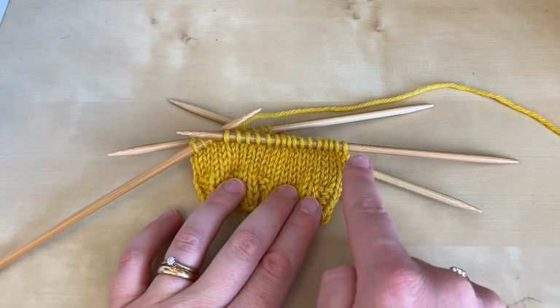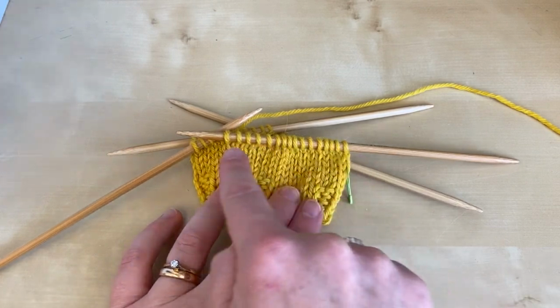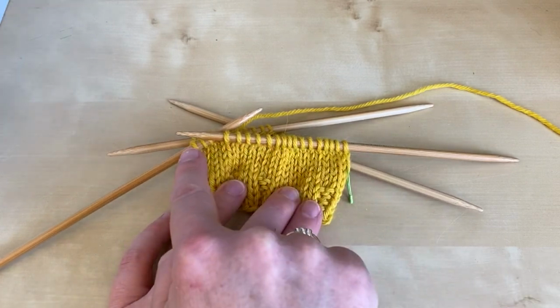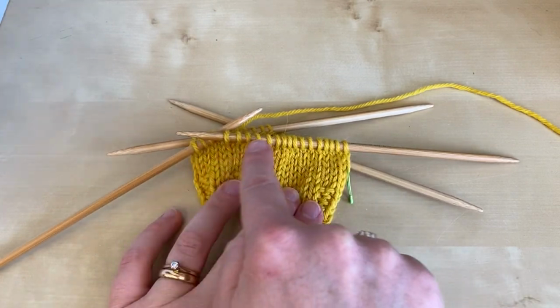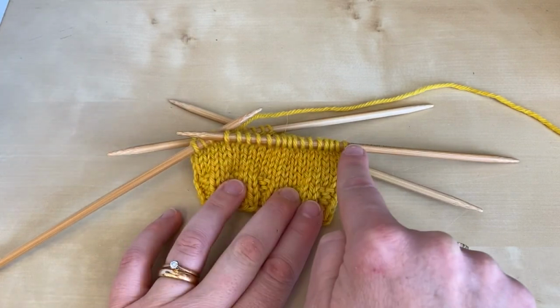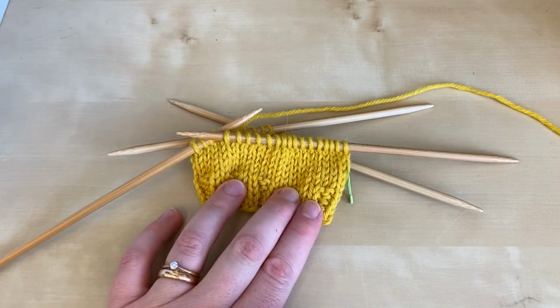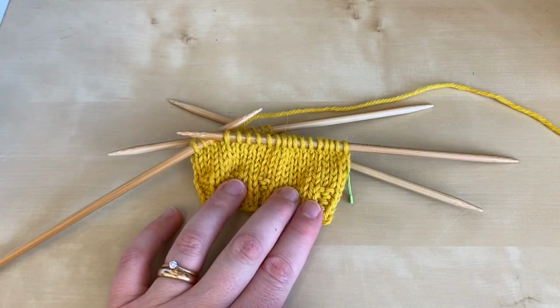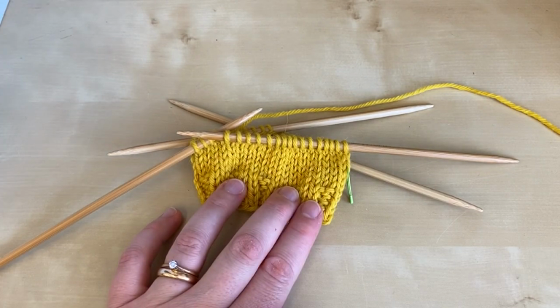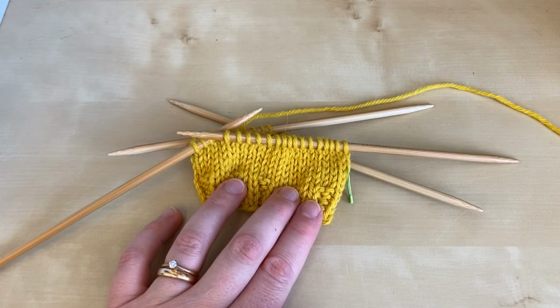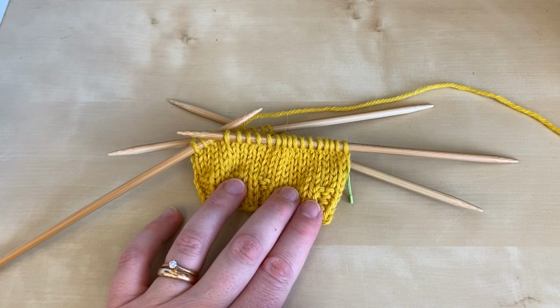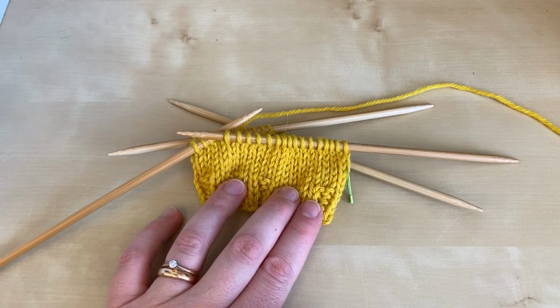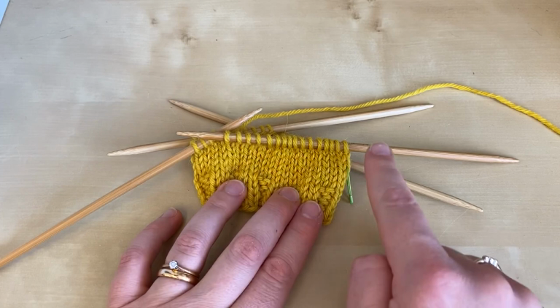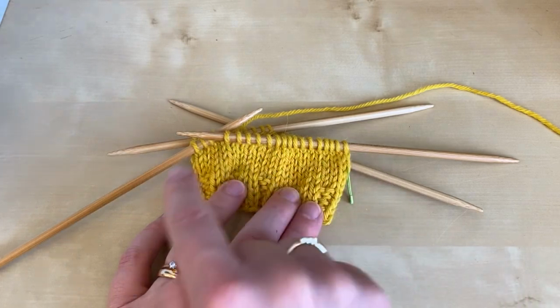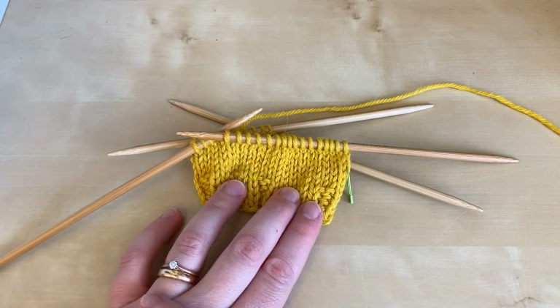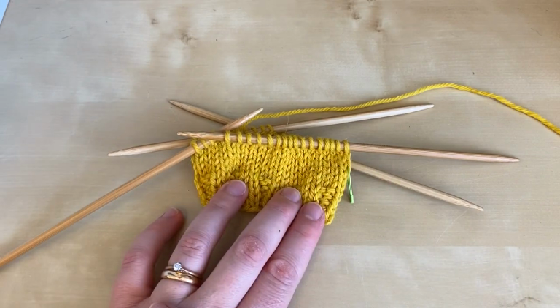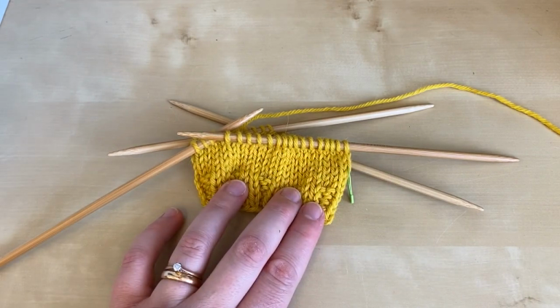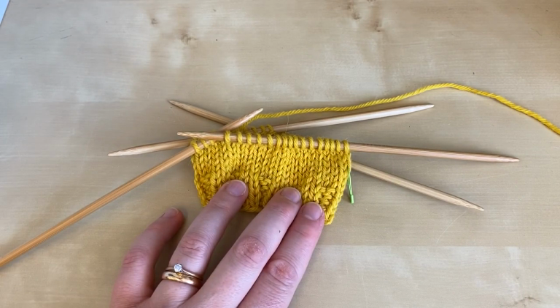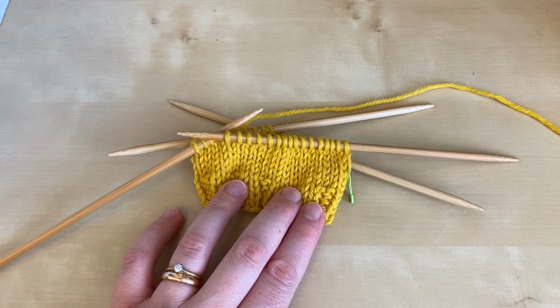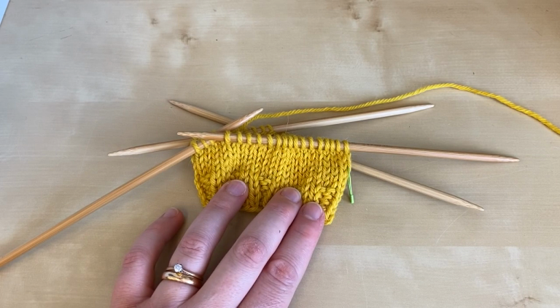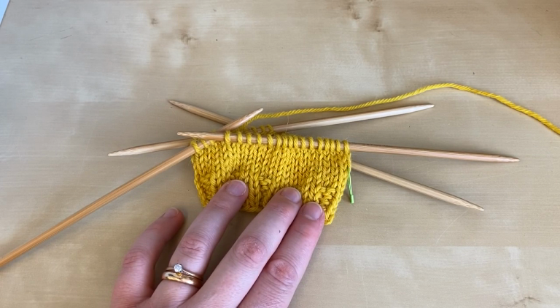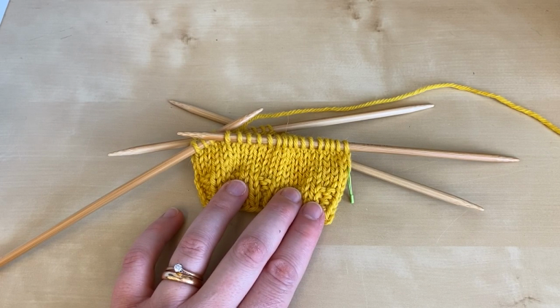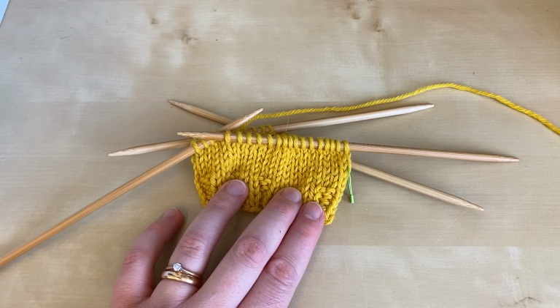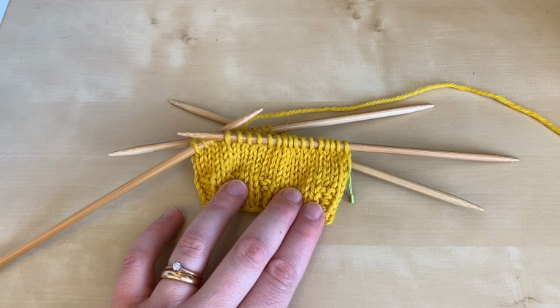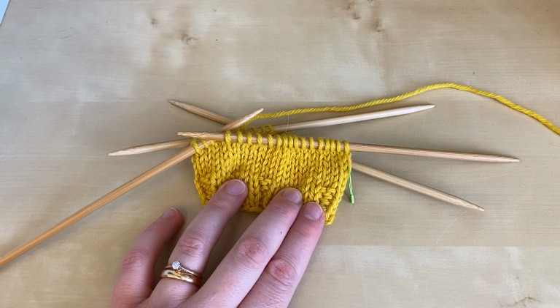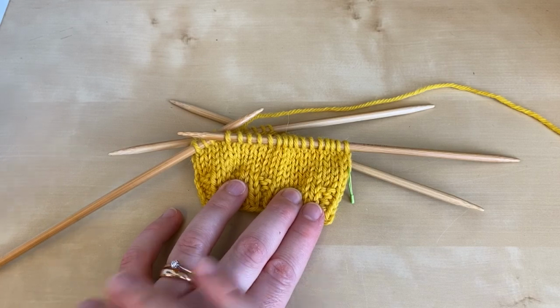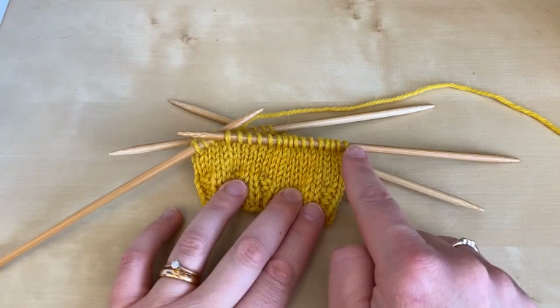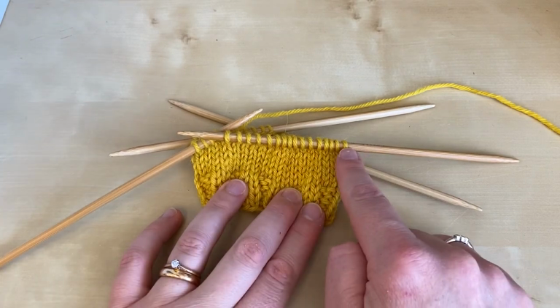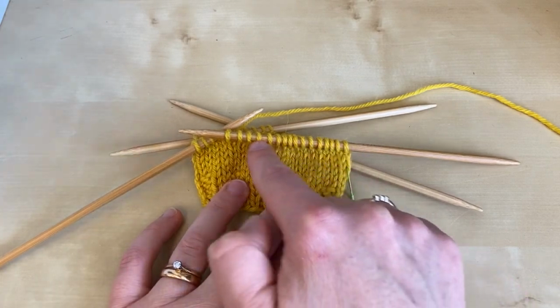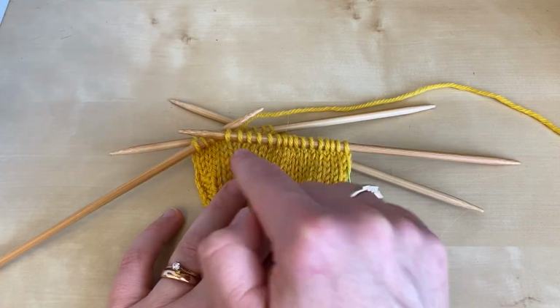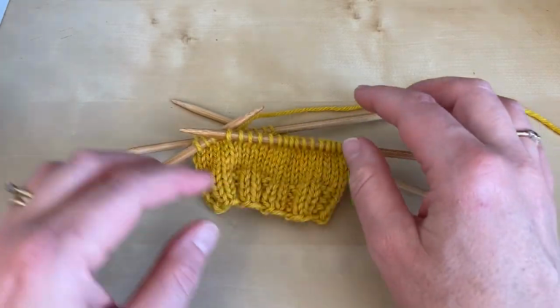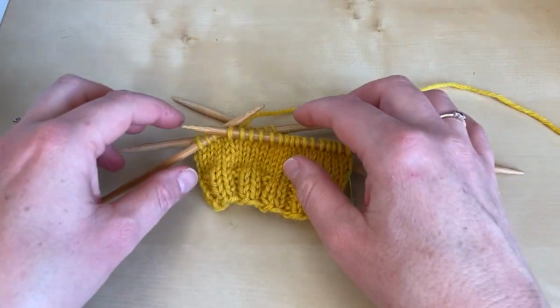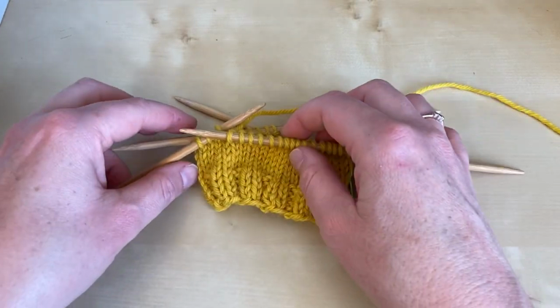Our heel is going to work backwards and forwards over half of the stitches in our round, so I've arranged those stitches so that I'm just working with two needles to make things easier to see, and I've already knitted most of the way across that row.